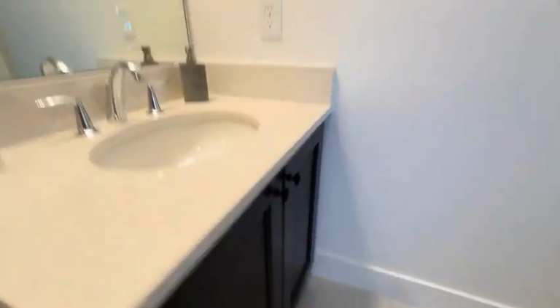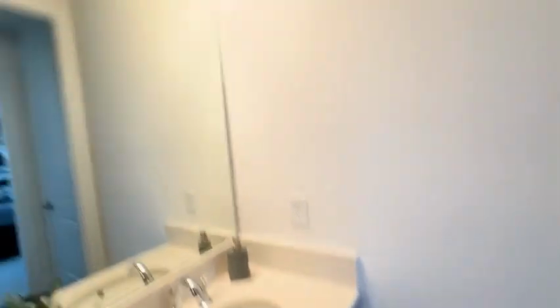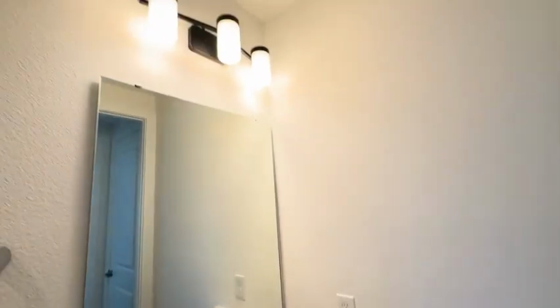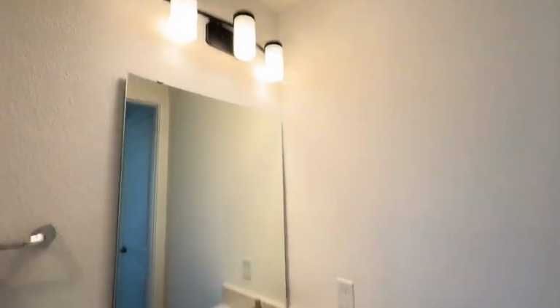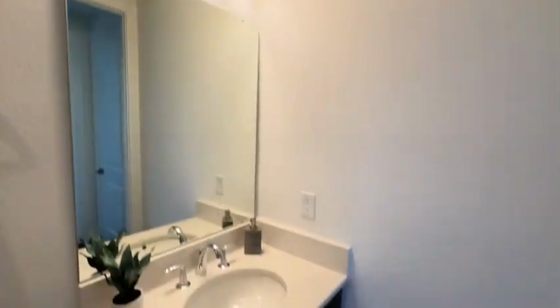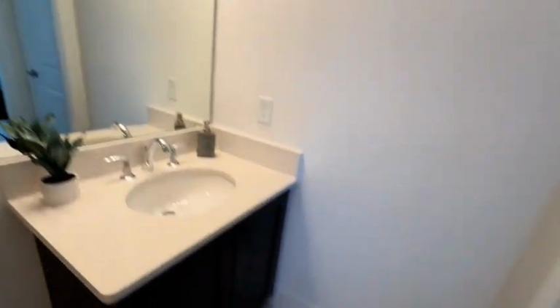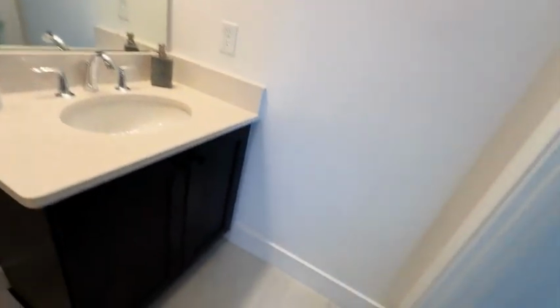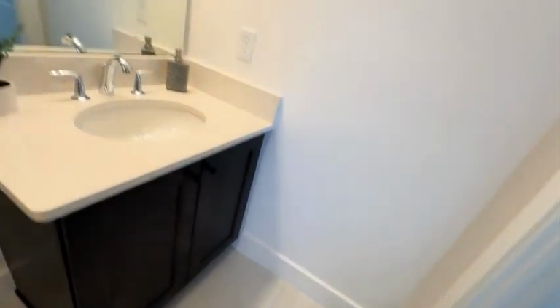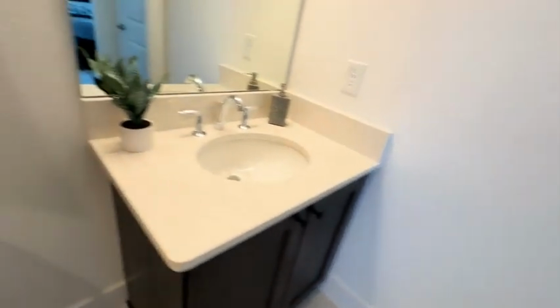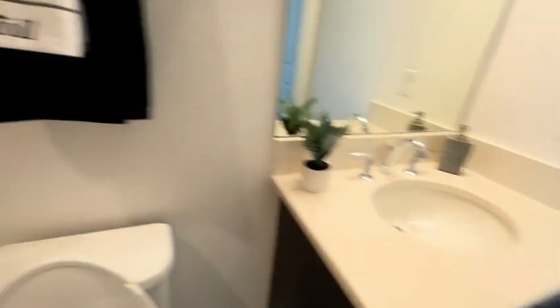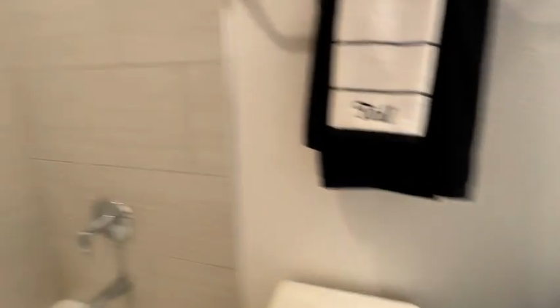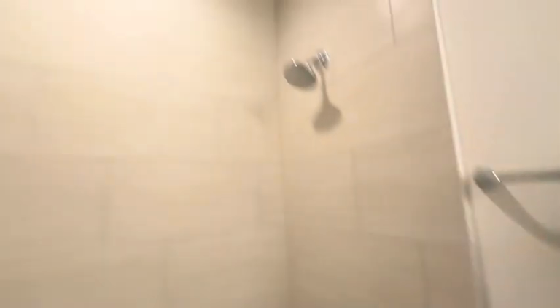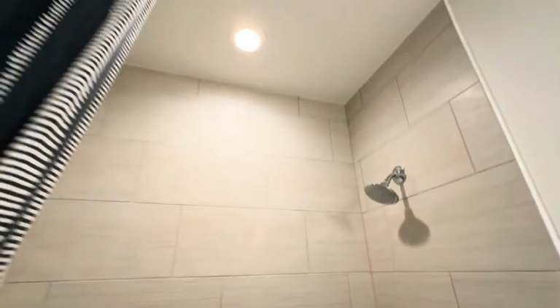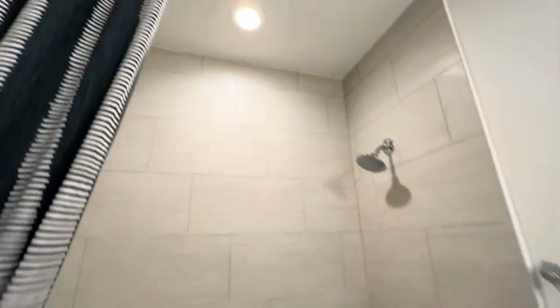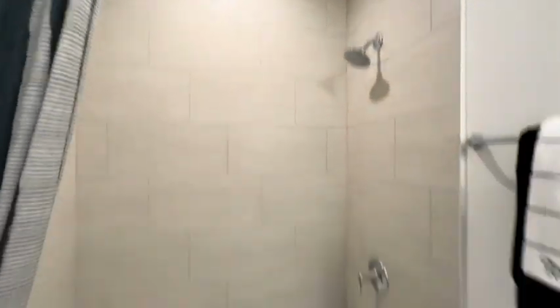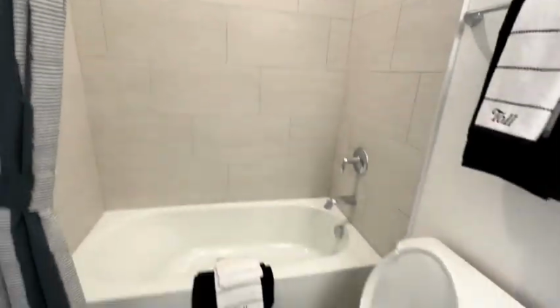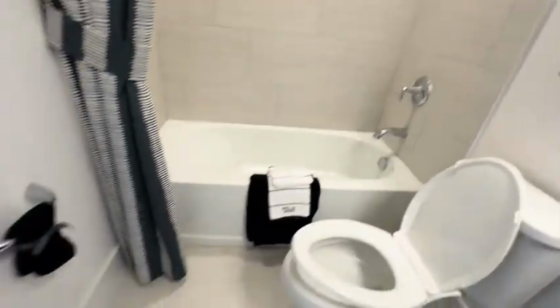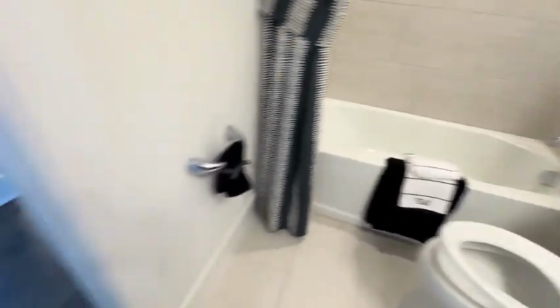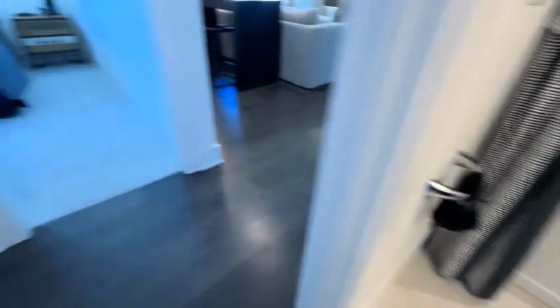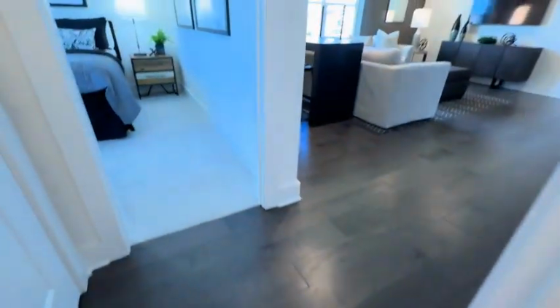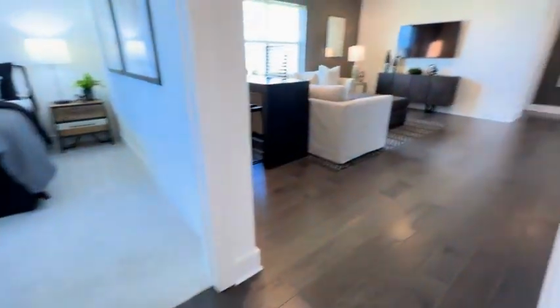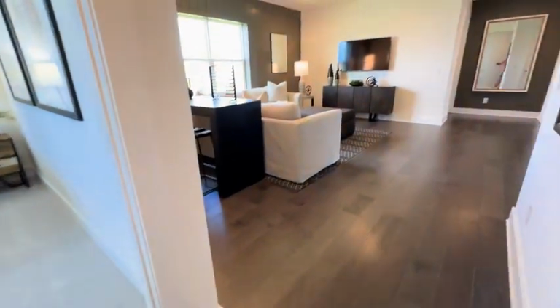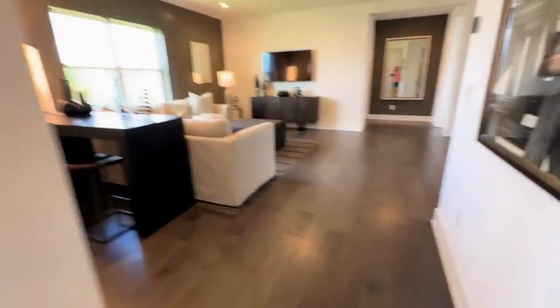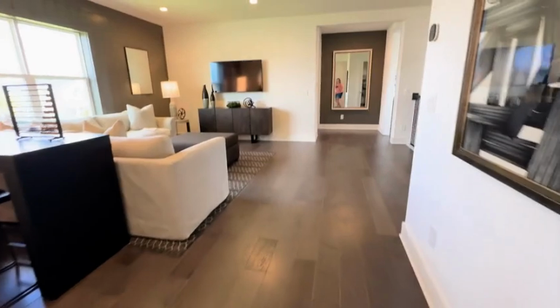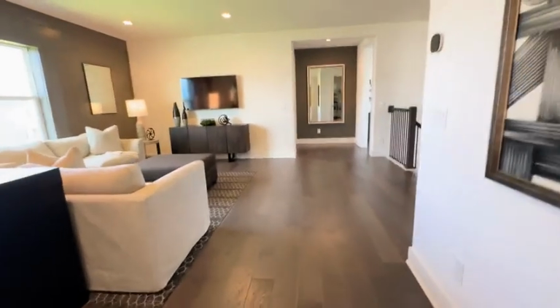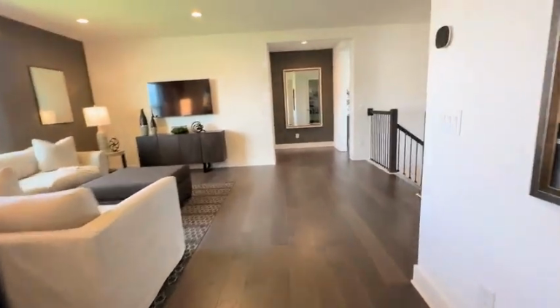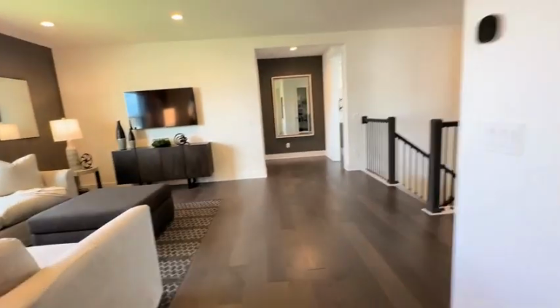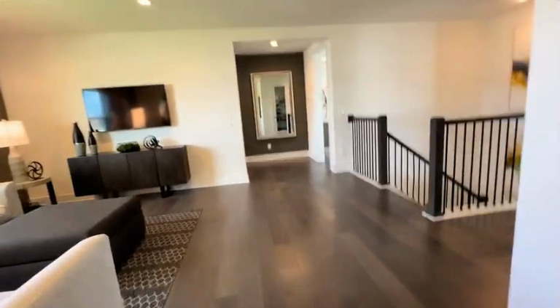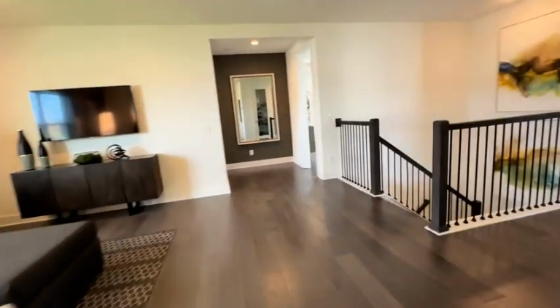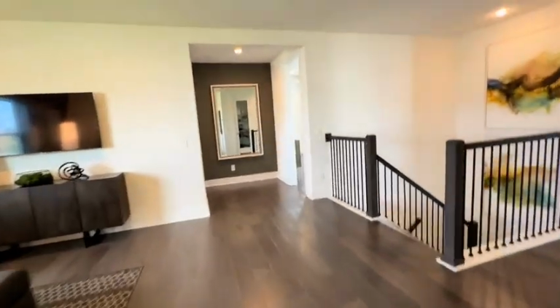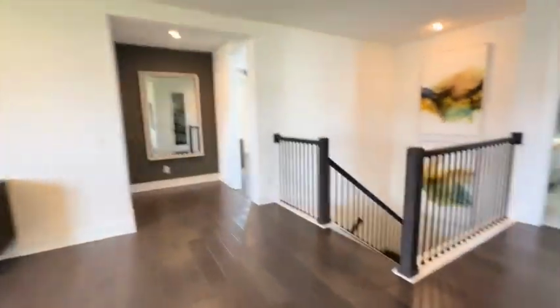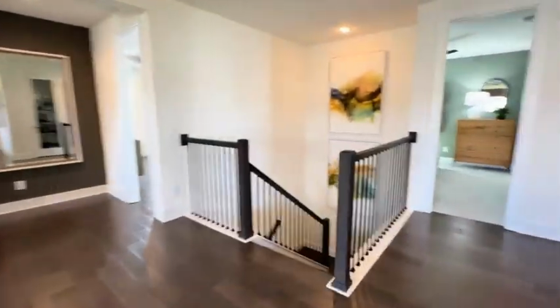You just got a quick peek at the bathroom. It has very nice updated lighting and some really neutral tile.